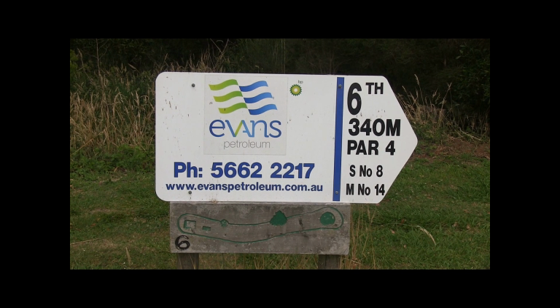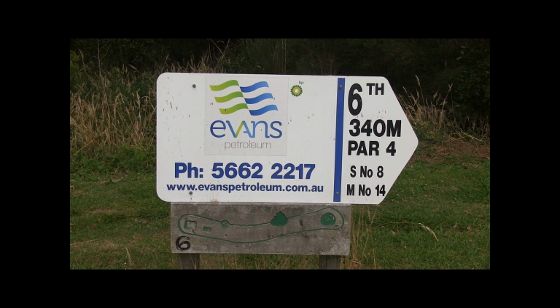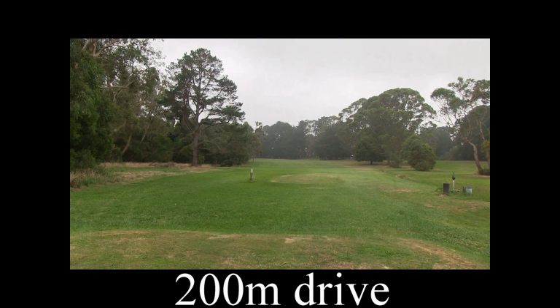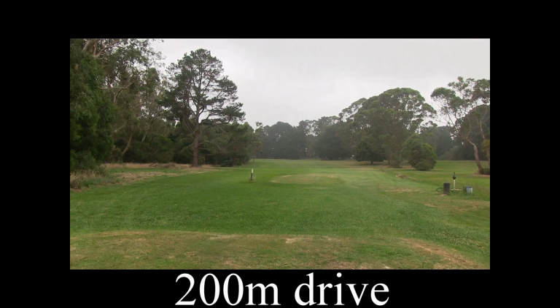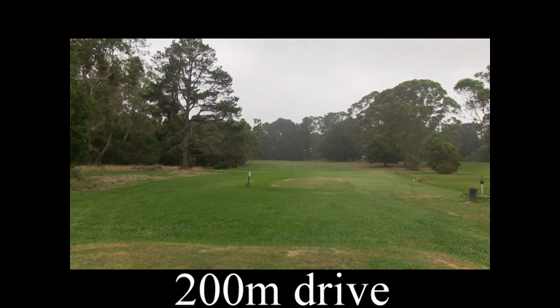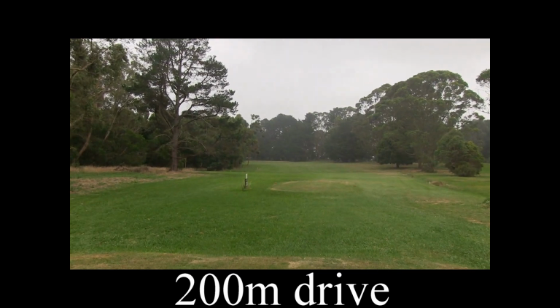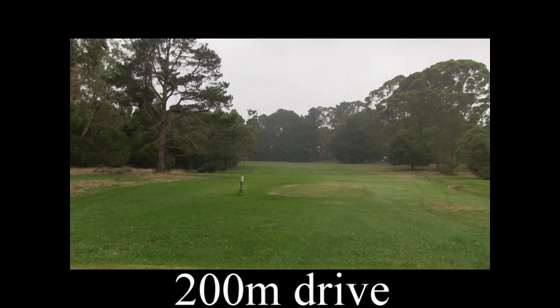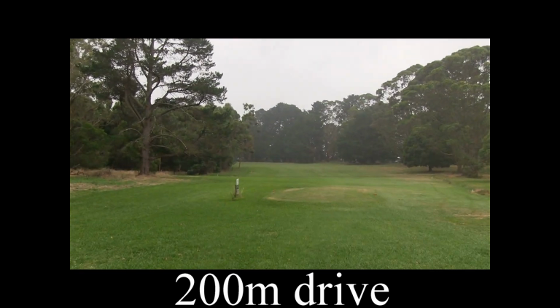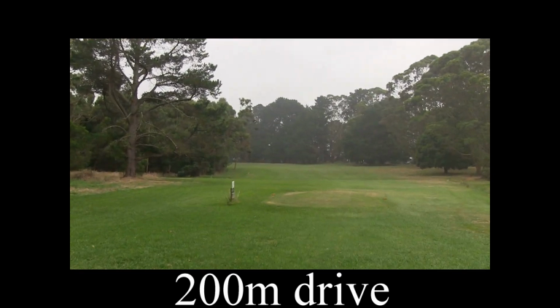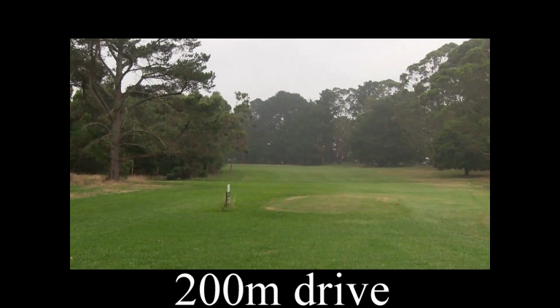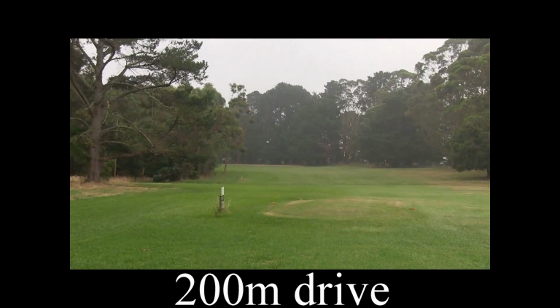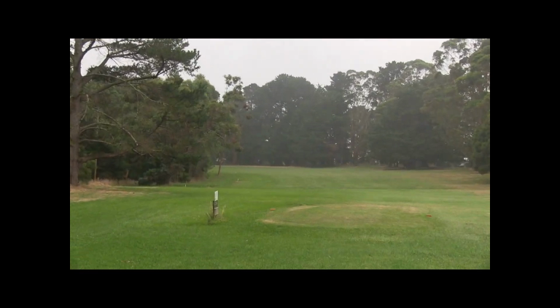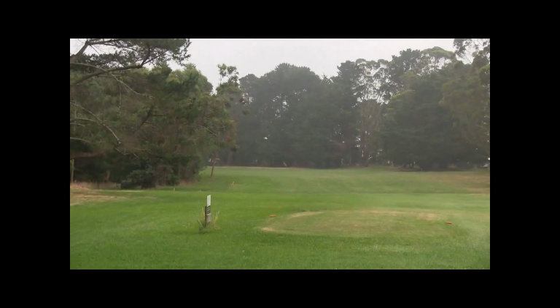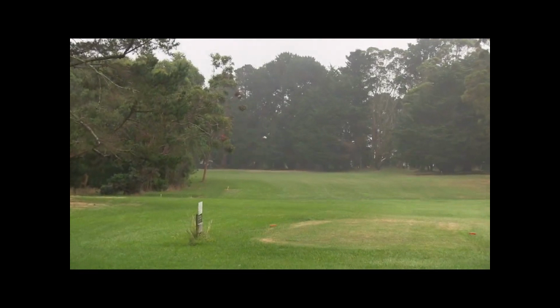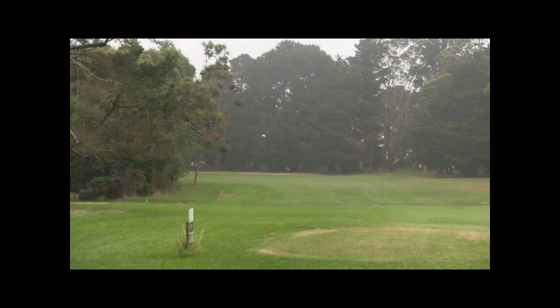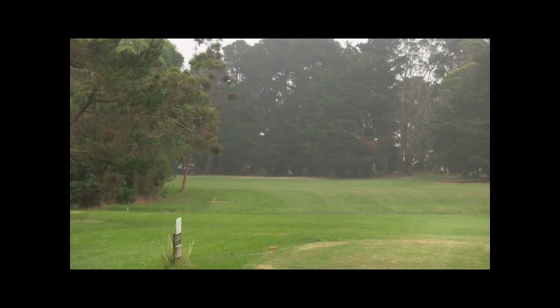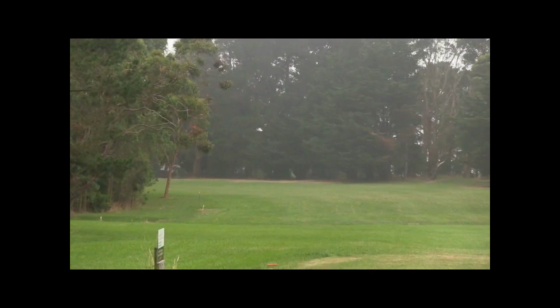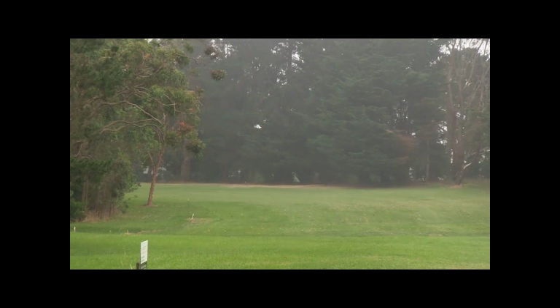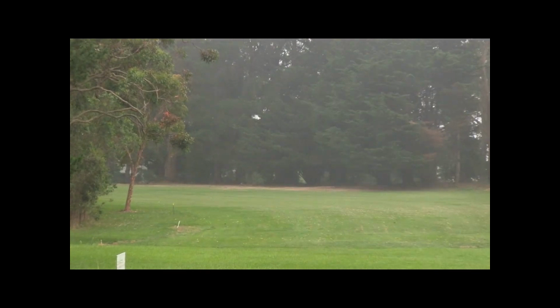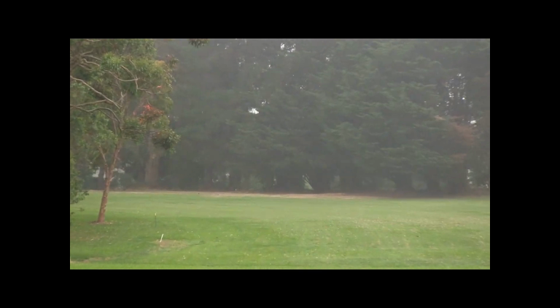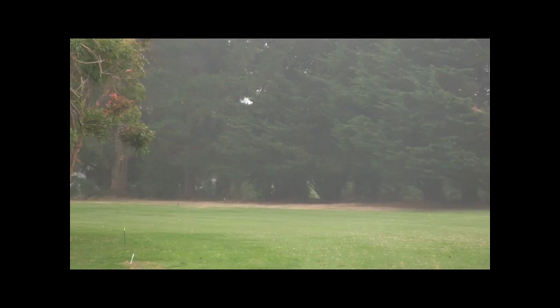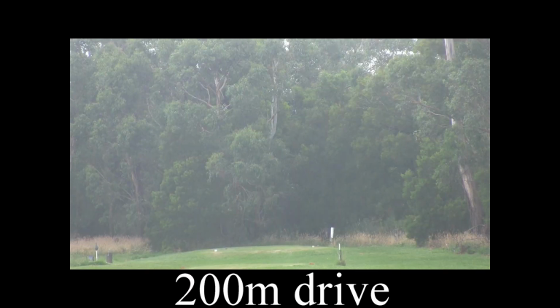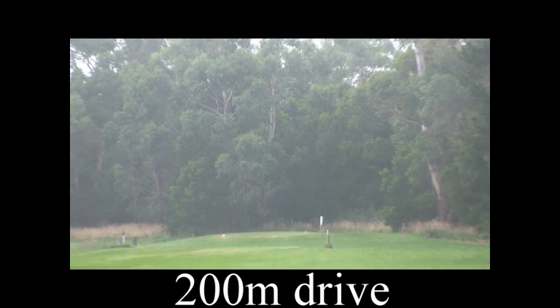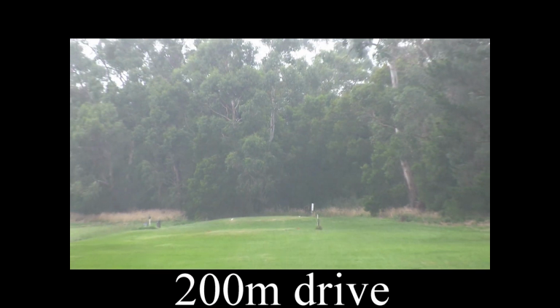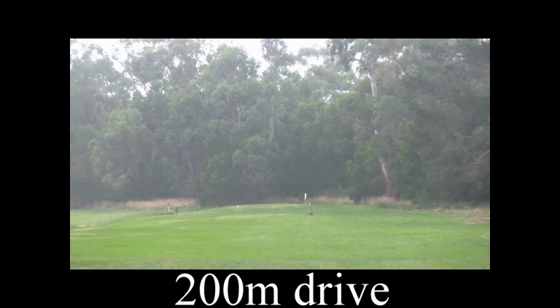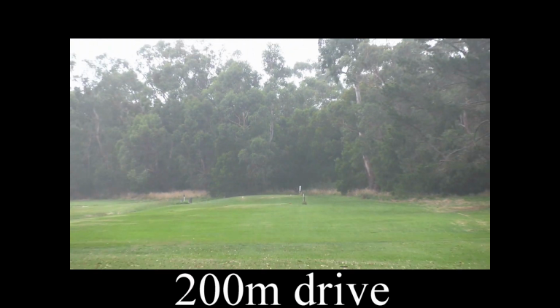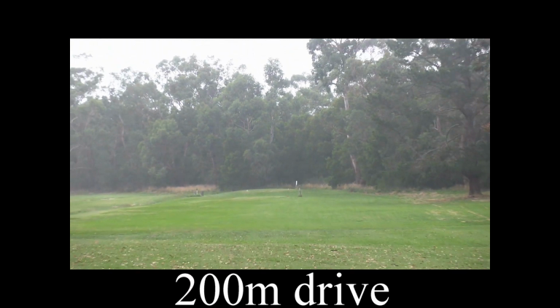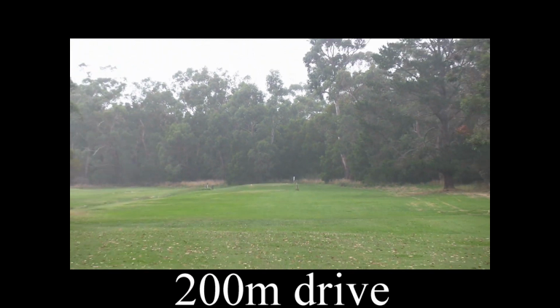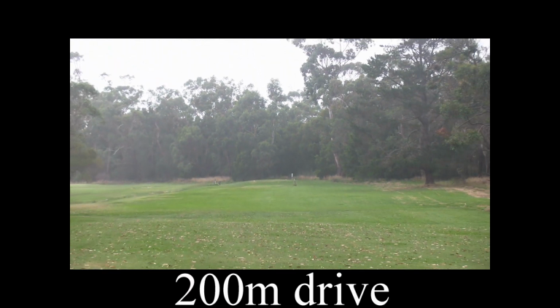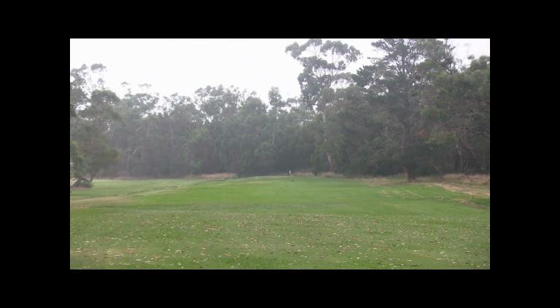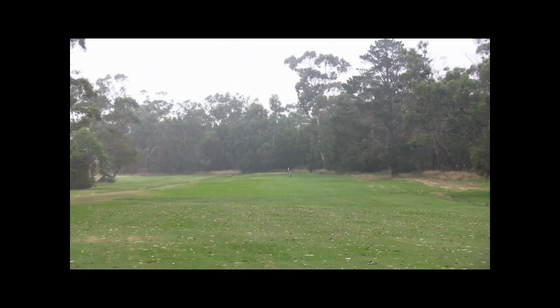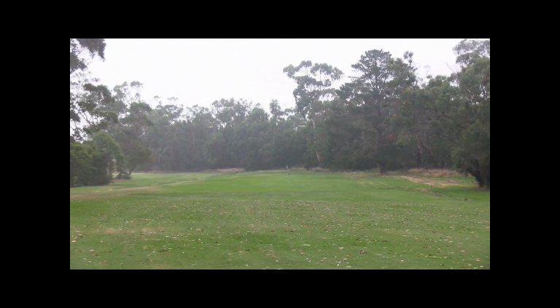The six, the par four, 340 metres, leg to the left. You don't want to be going left down here — you're out of bounds with a lot of trouble — so try and keep the ball as right as possible to open up the dog leg for your second shot.